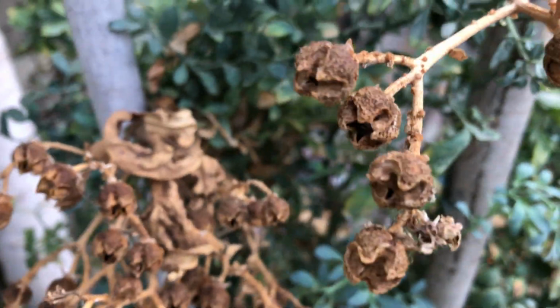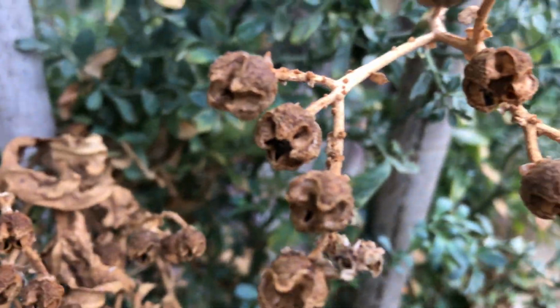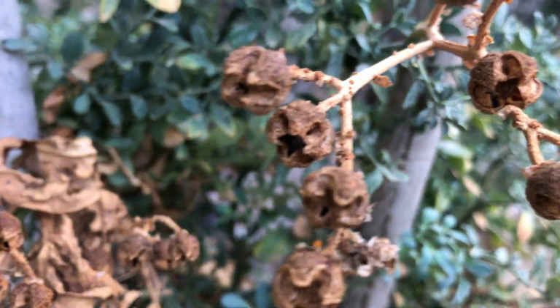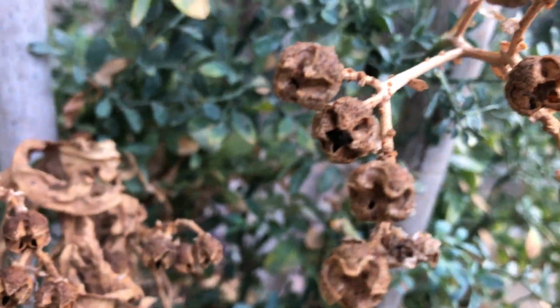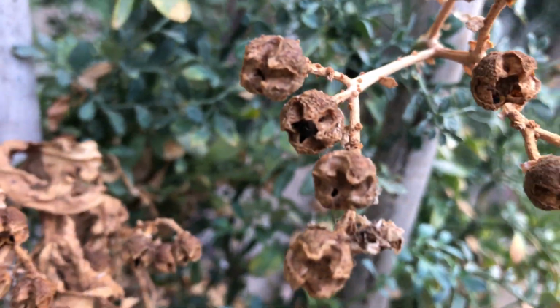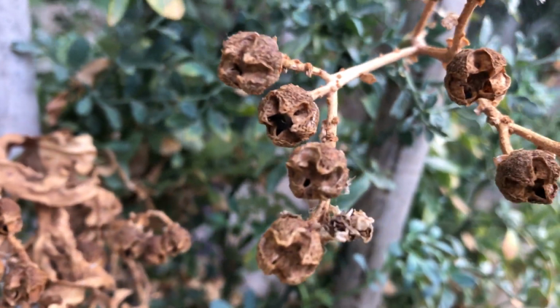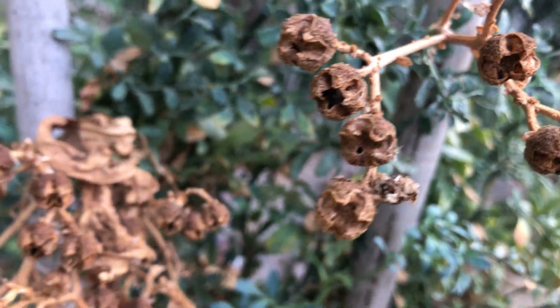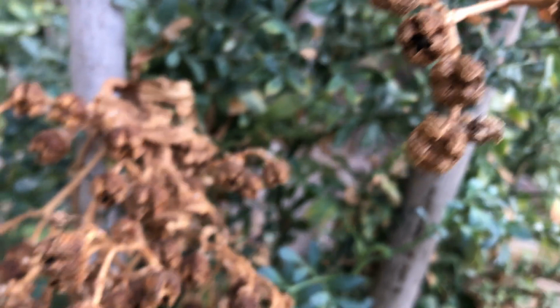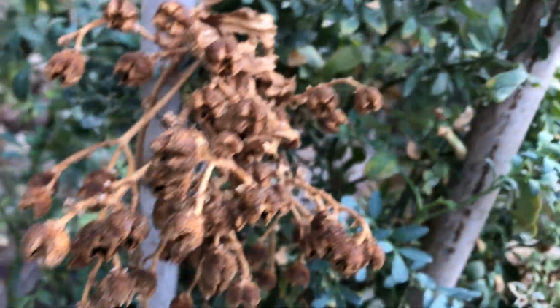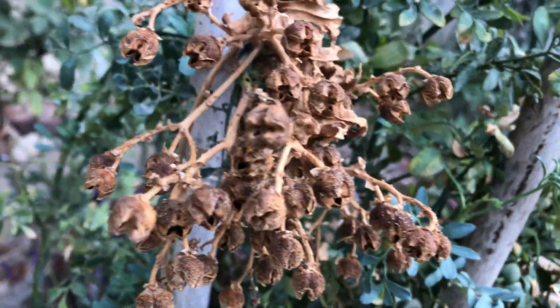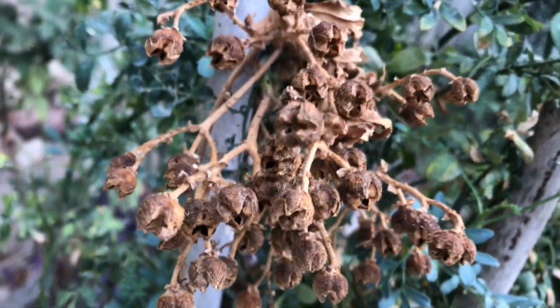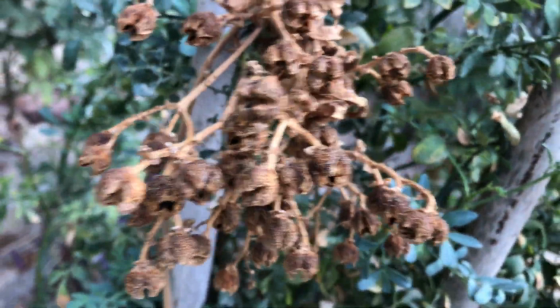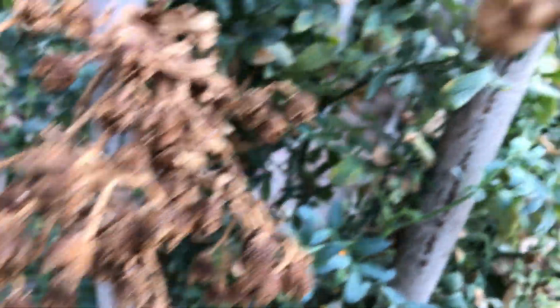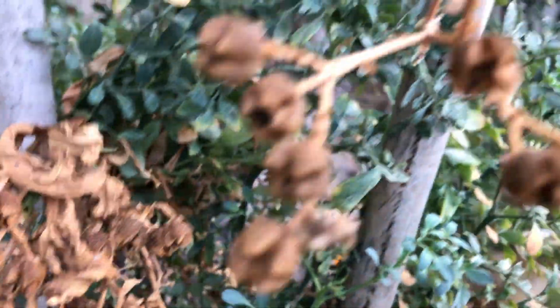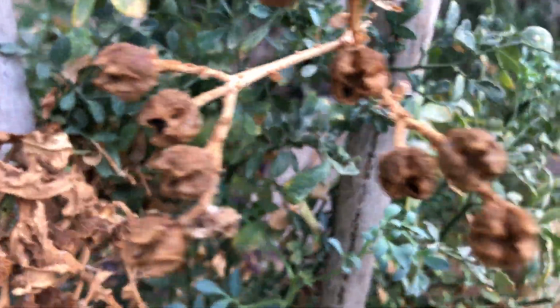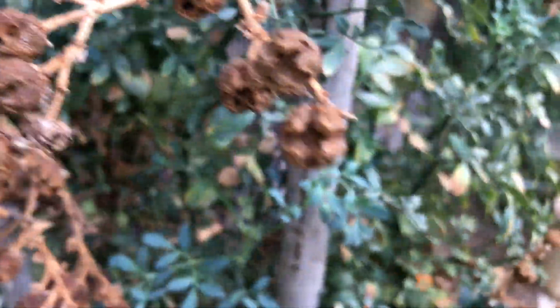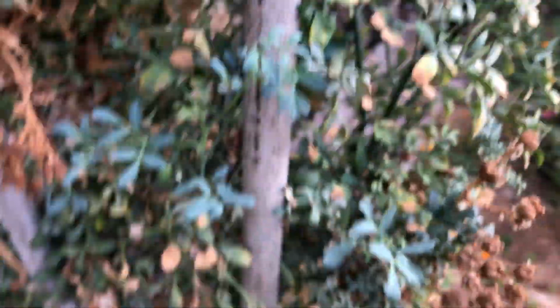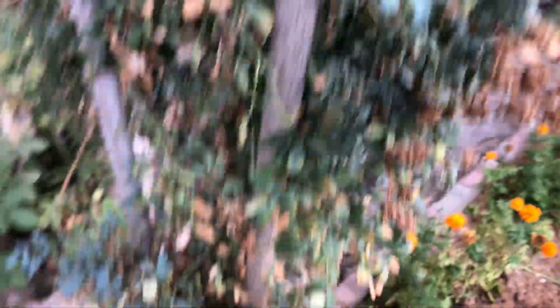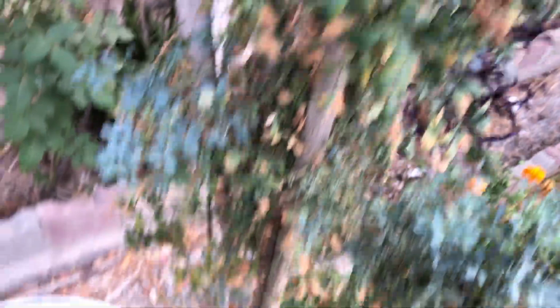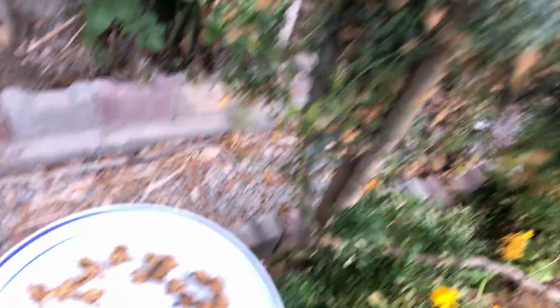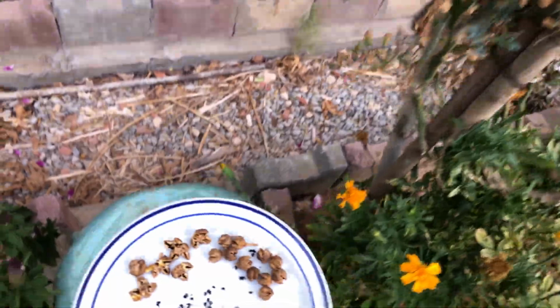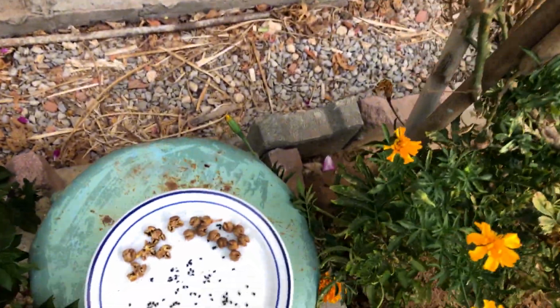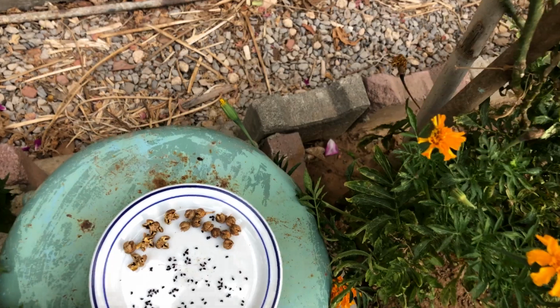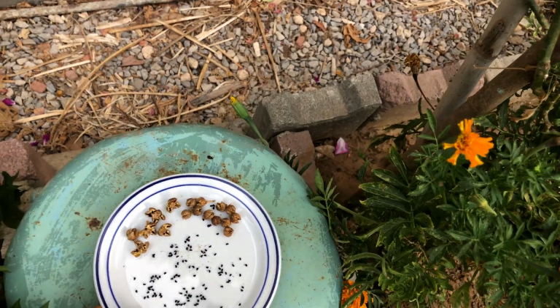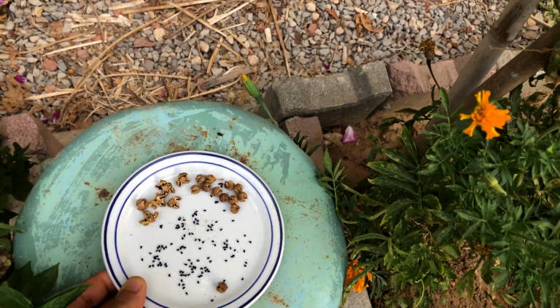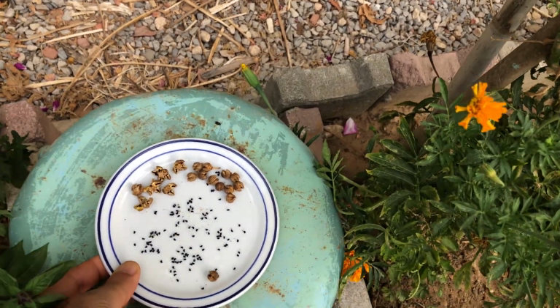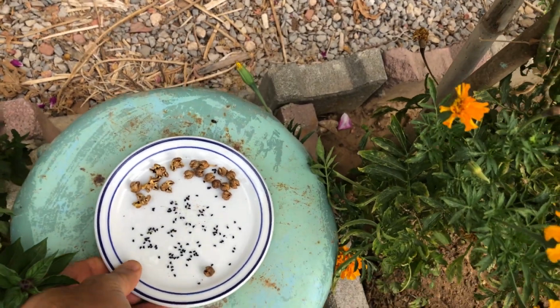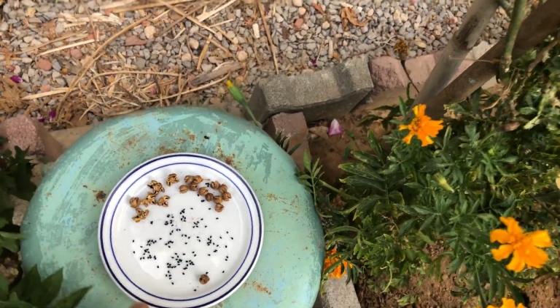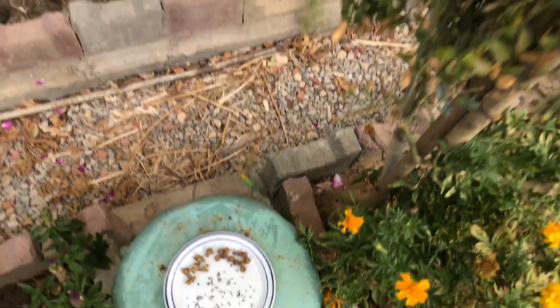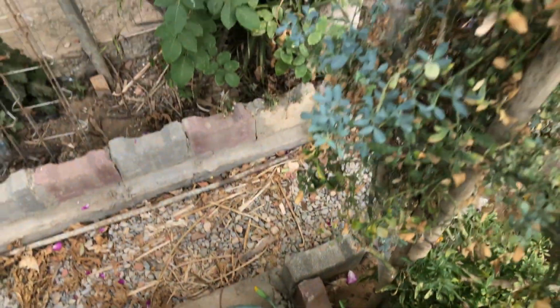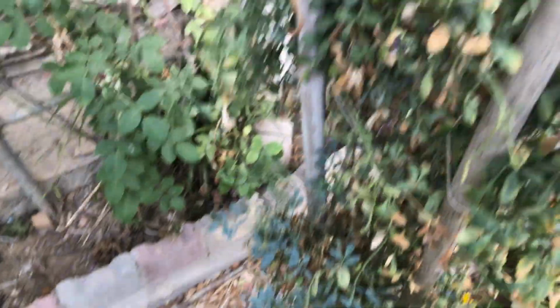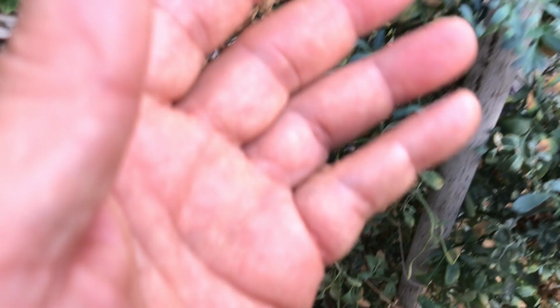The first step is to wait patiently. Let your rue flowers fade and allow those brown seed capsules to fully mature. This usually happens in late summer or early fall. You'll know they're ready when they become firm and dry to the touch.